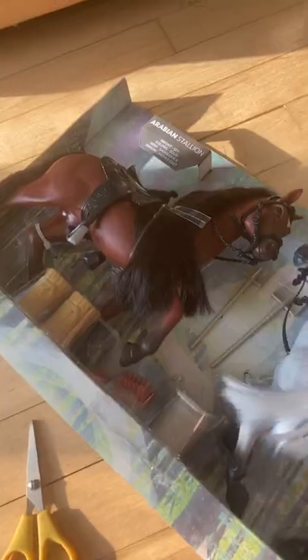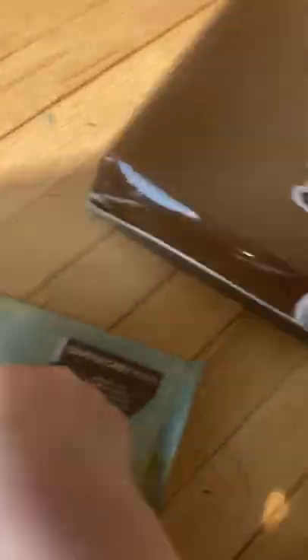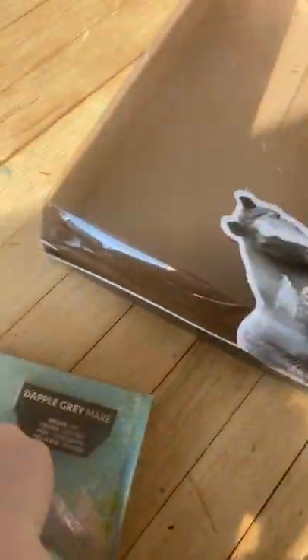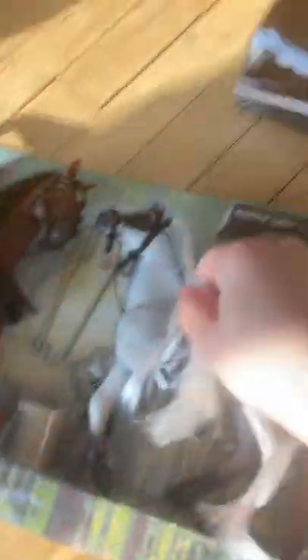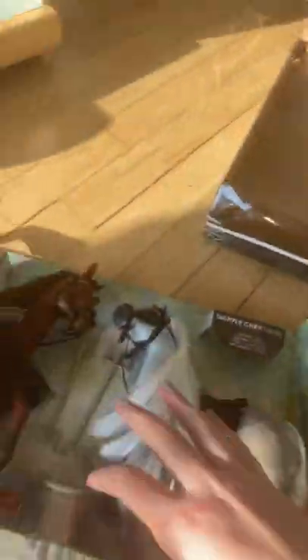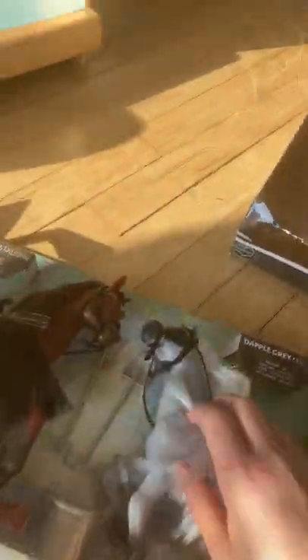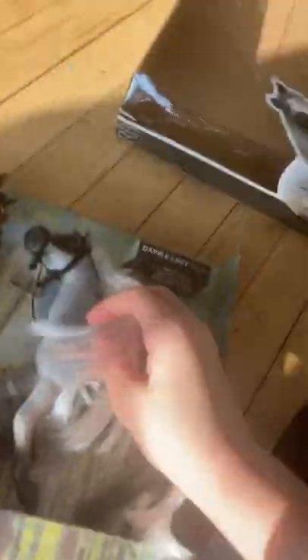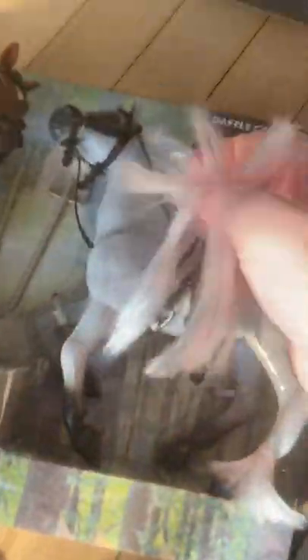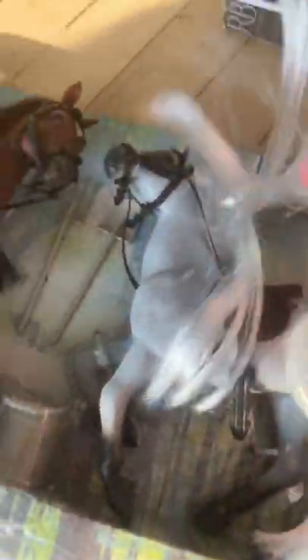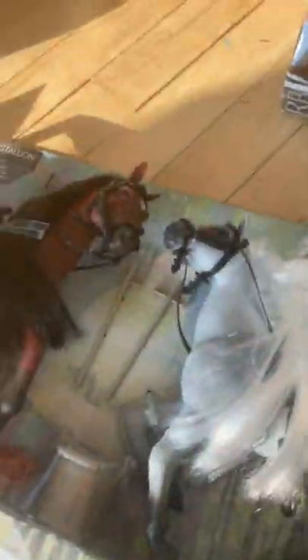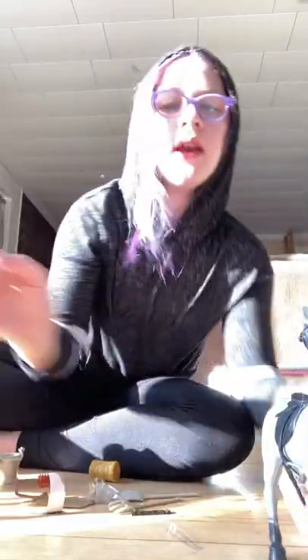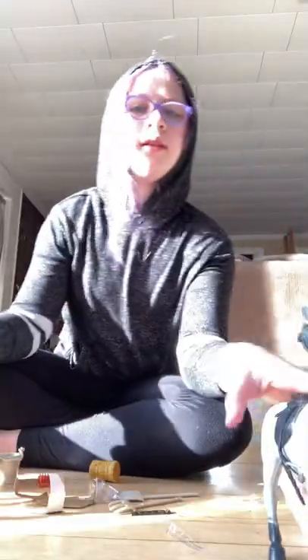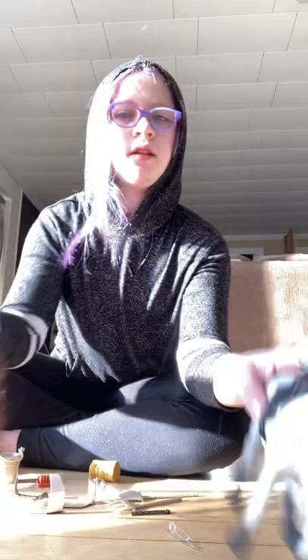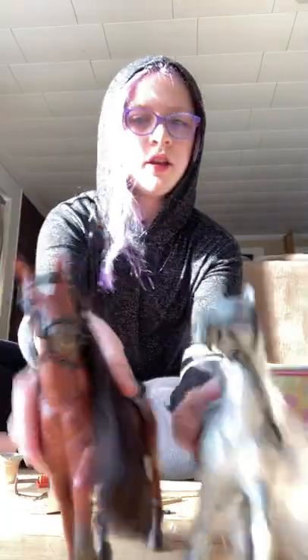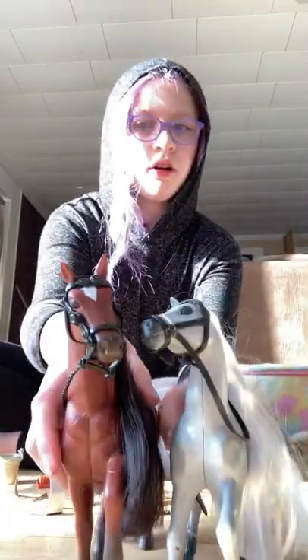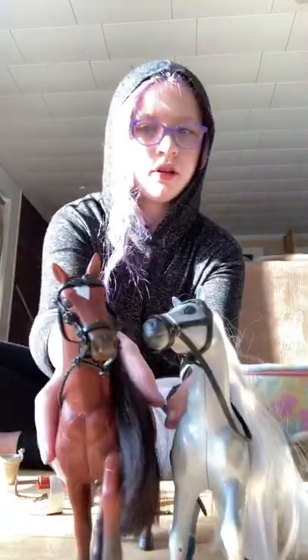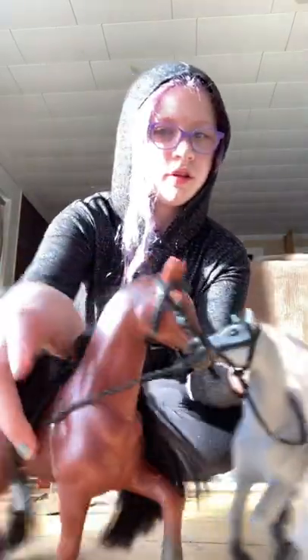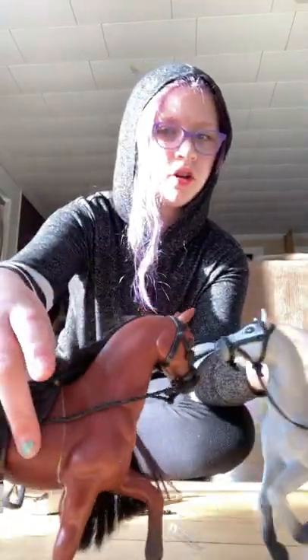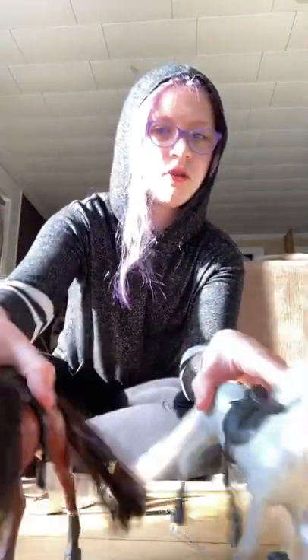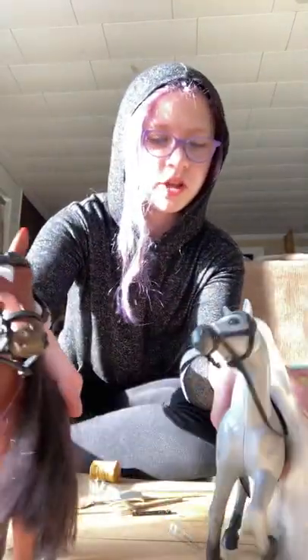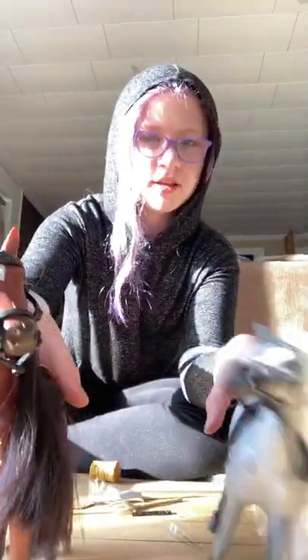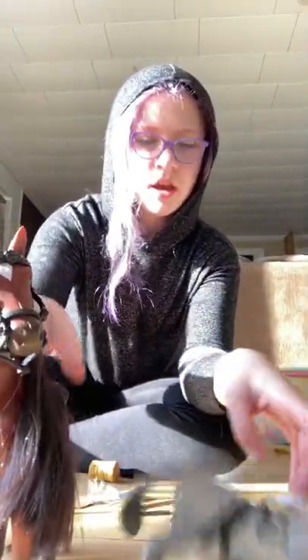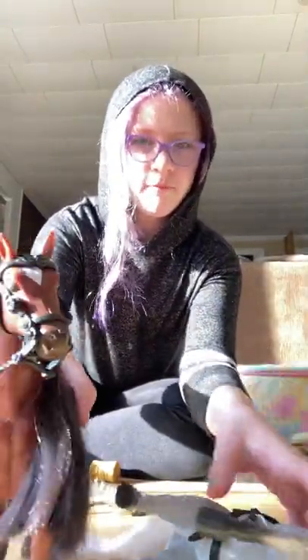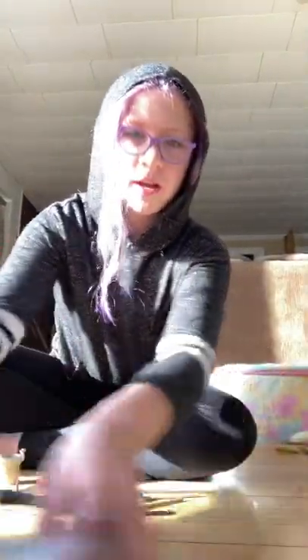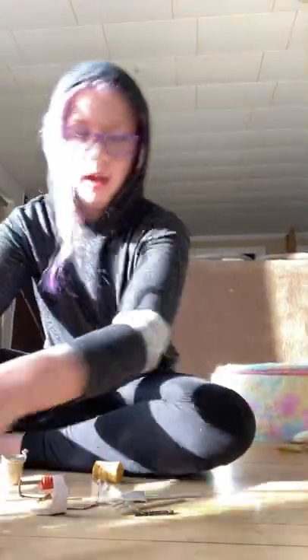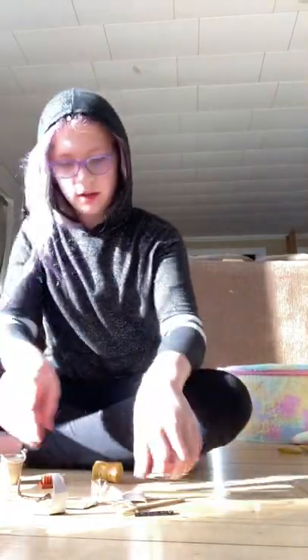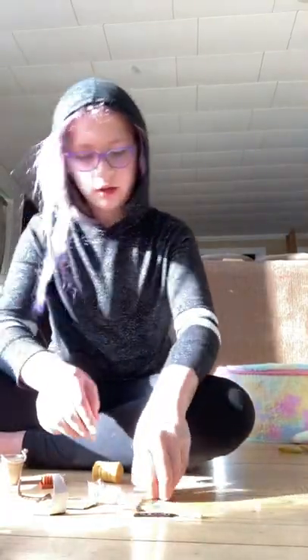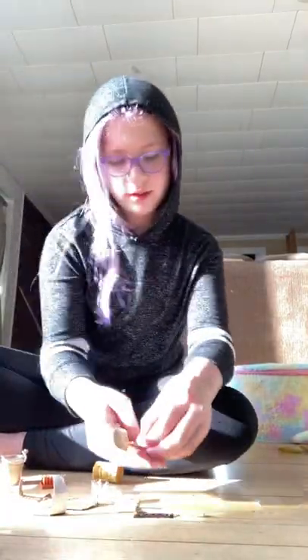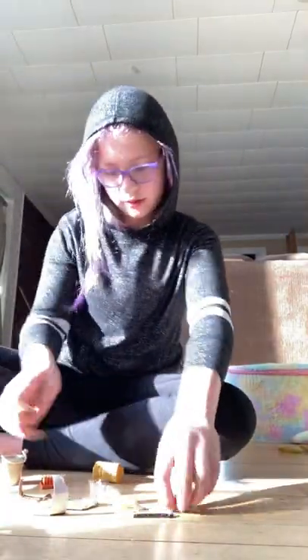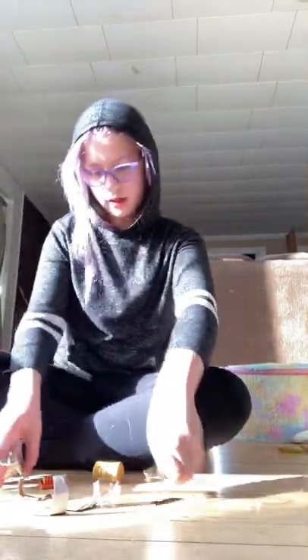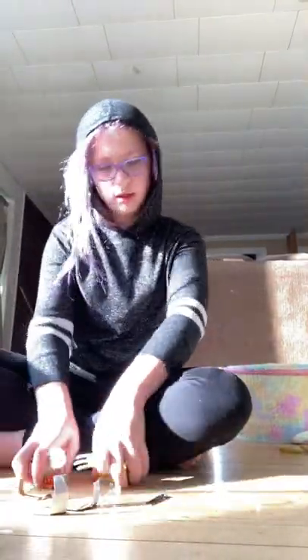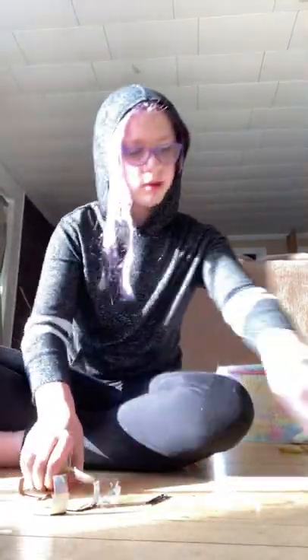I got everything out of the box and here they are — they are gorgeous! And here are the accessories that they came with.